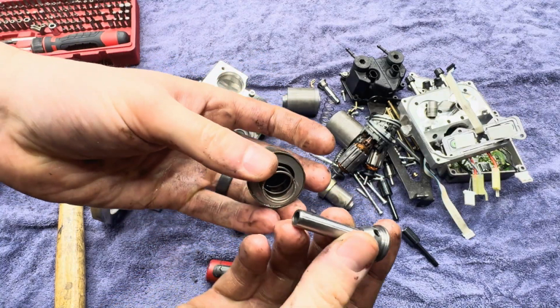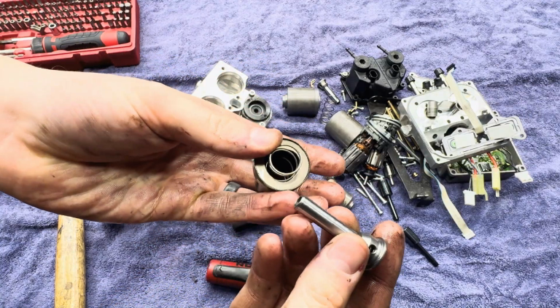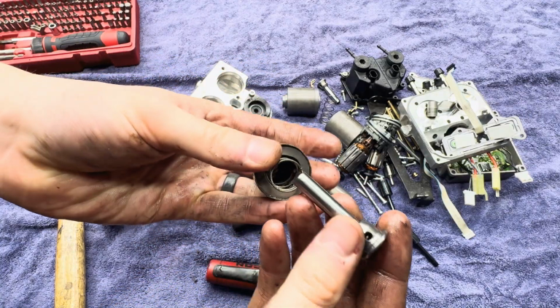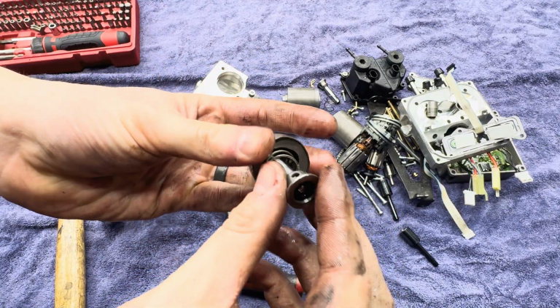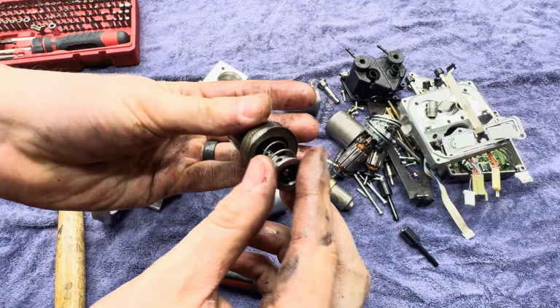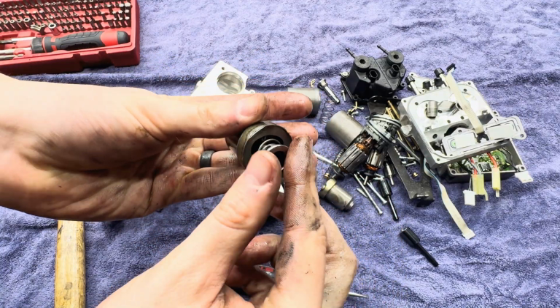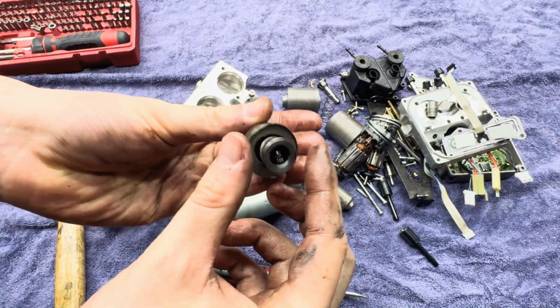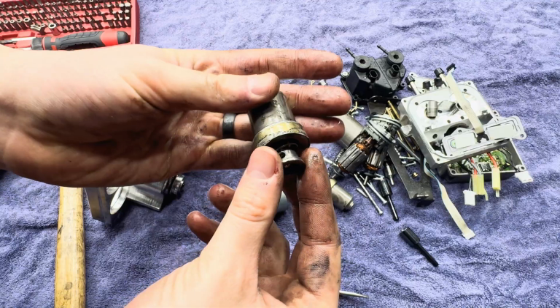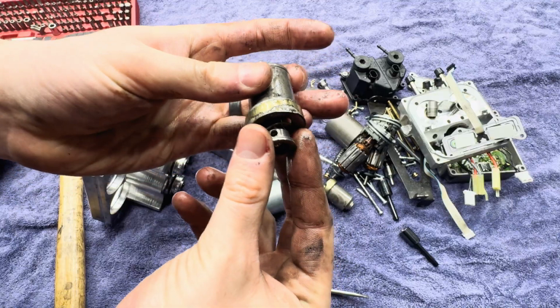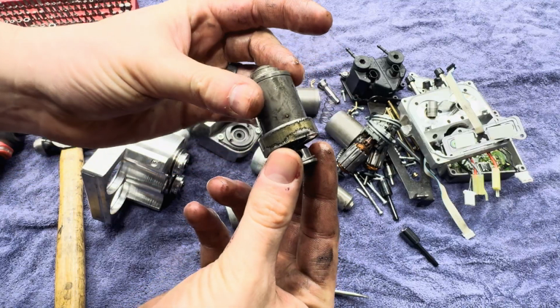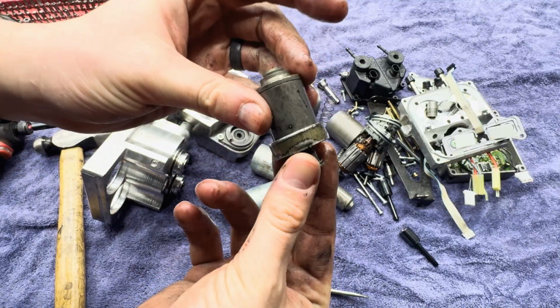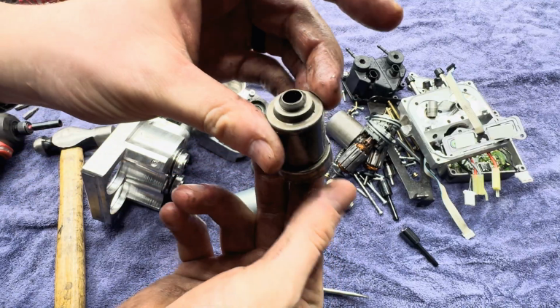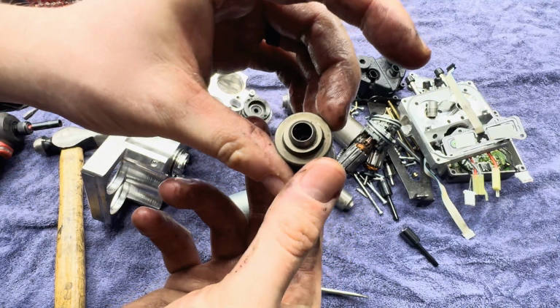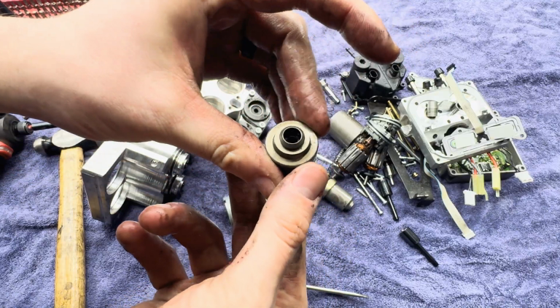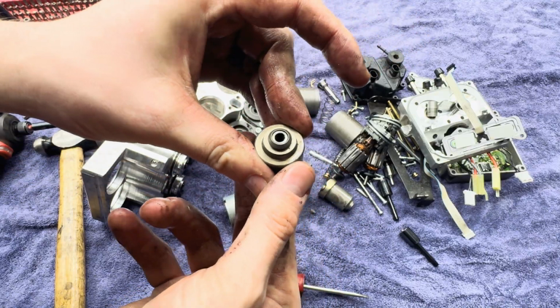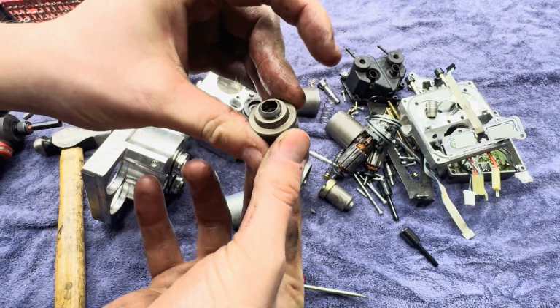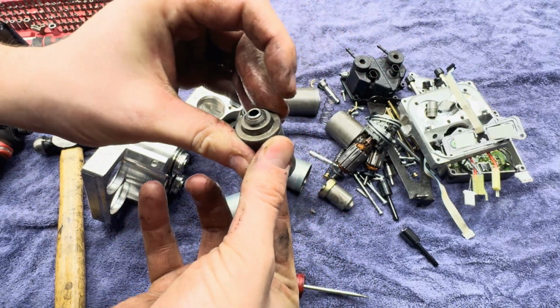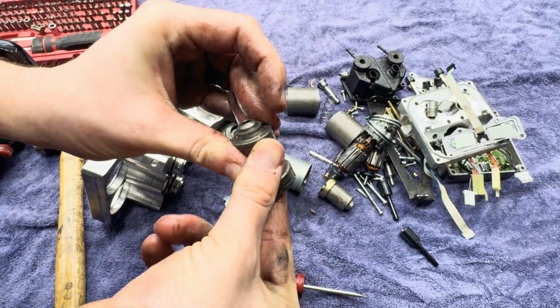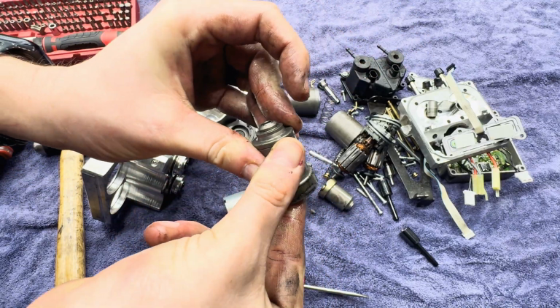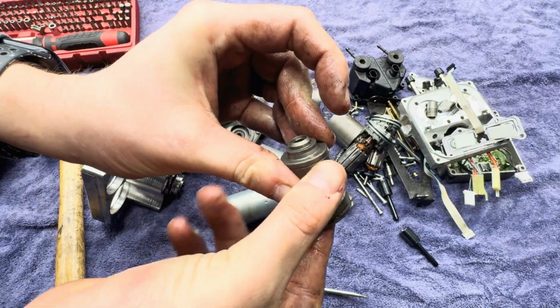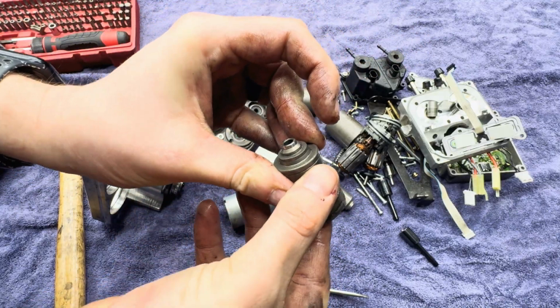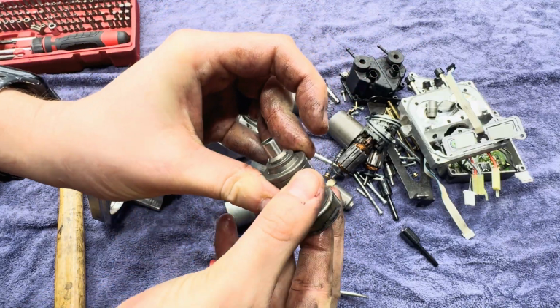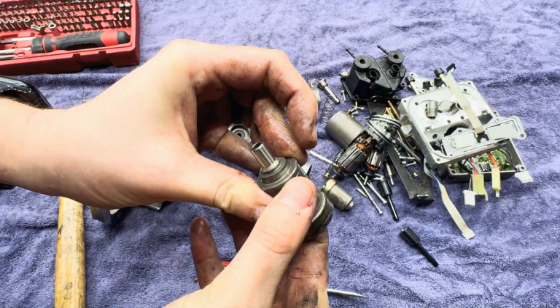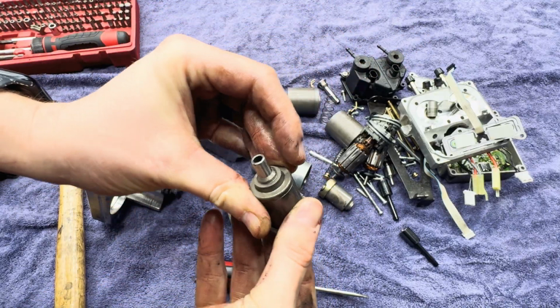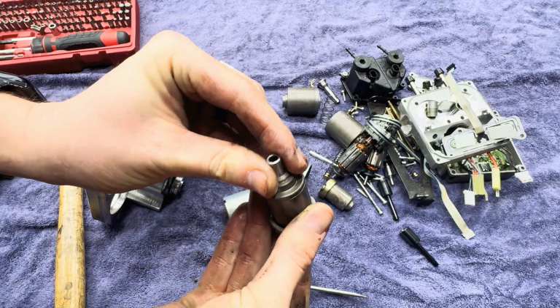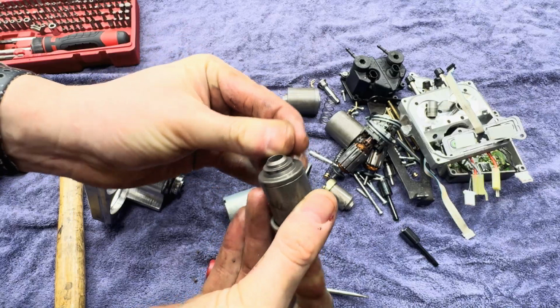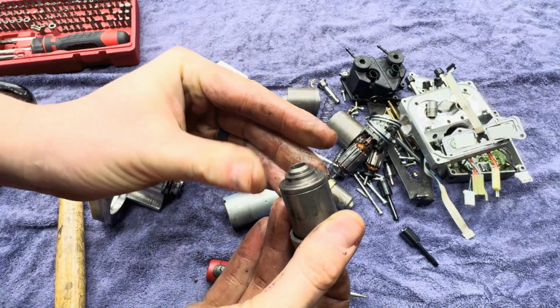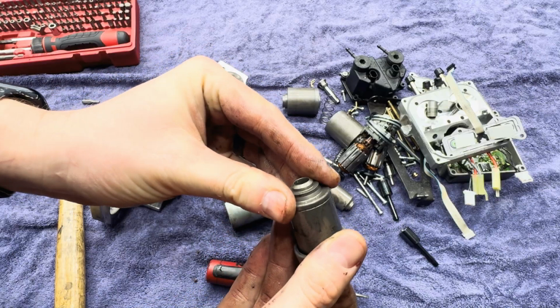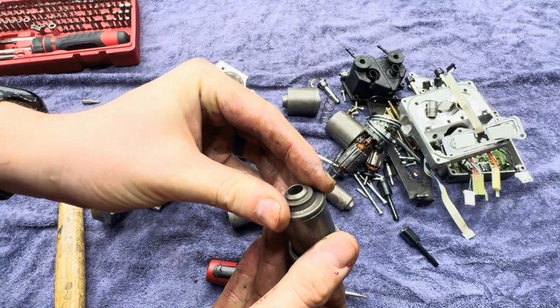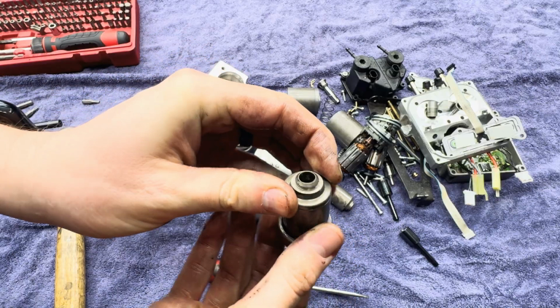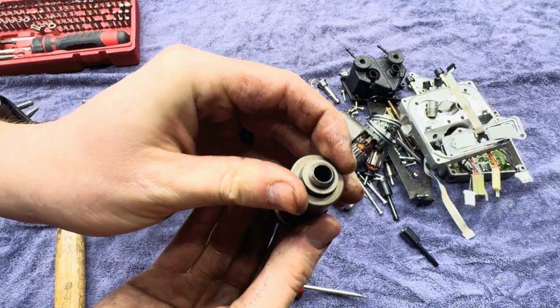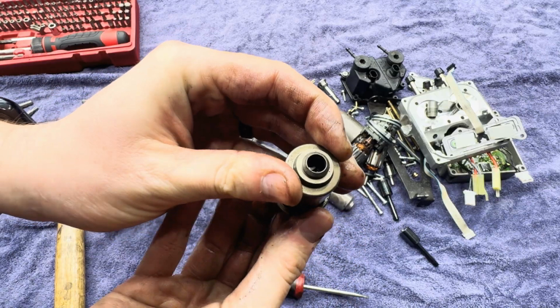I definitely thought about adding a service where I would rebuild these for customers. But this is the first one I've ever taken apart, and safe to say I will not be adding that to my bag of tricks.